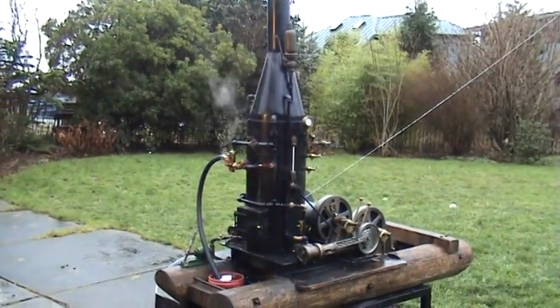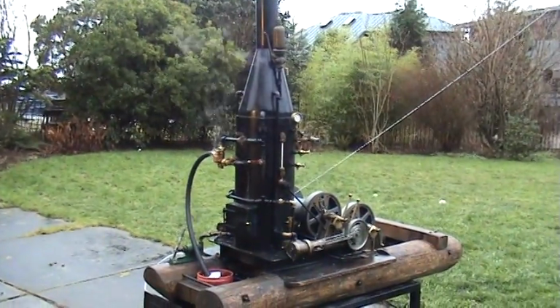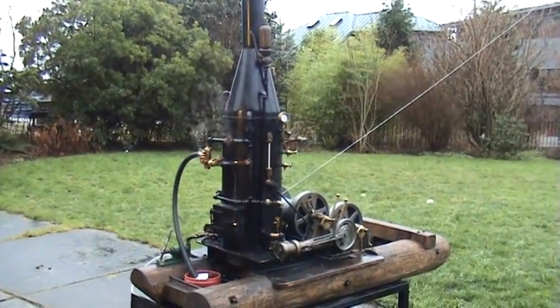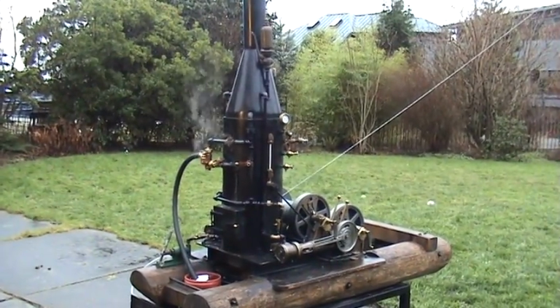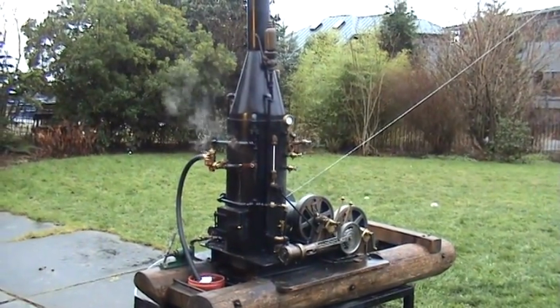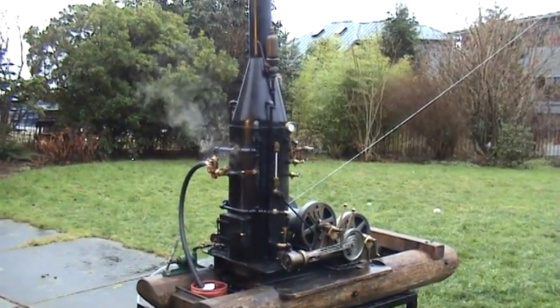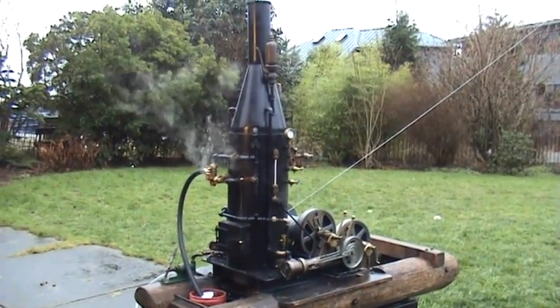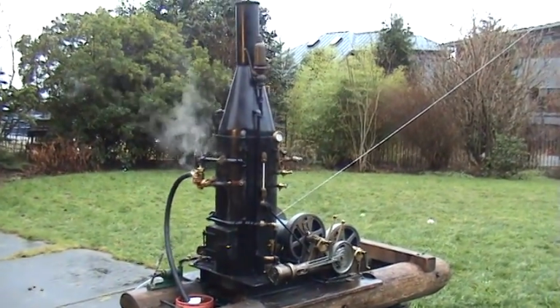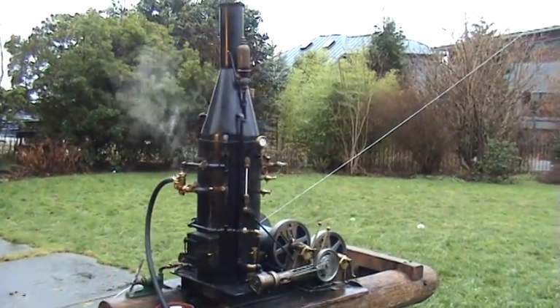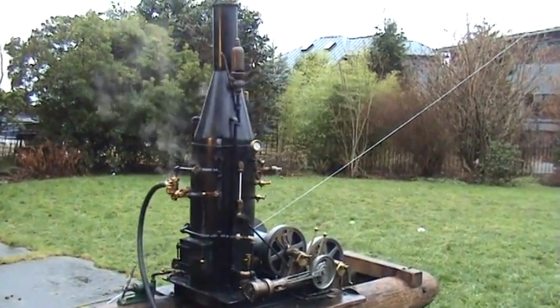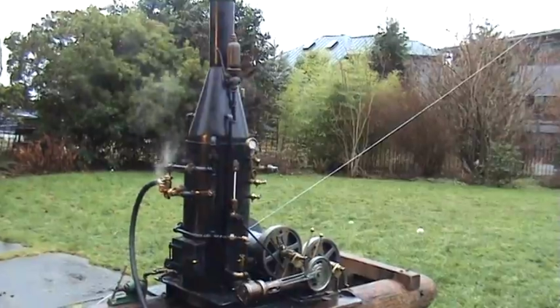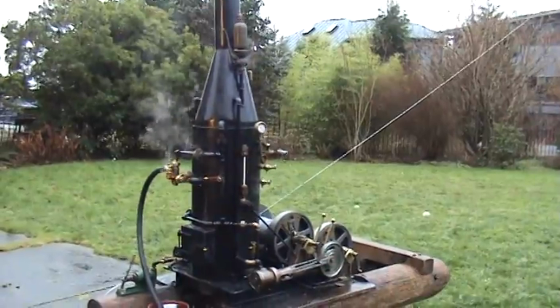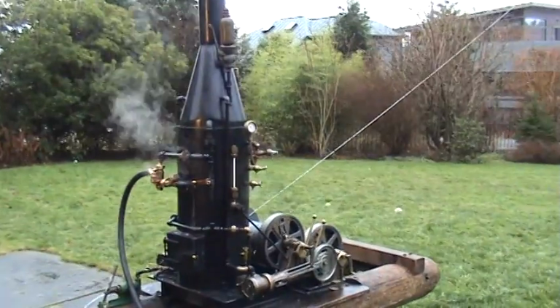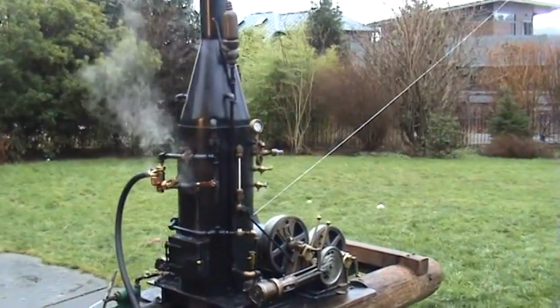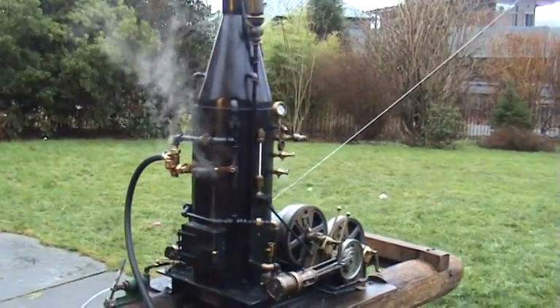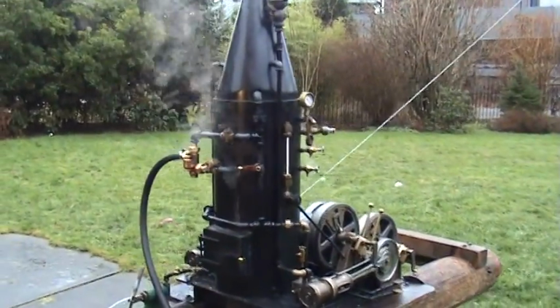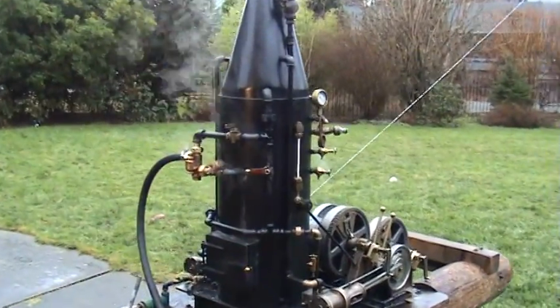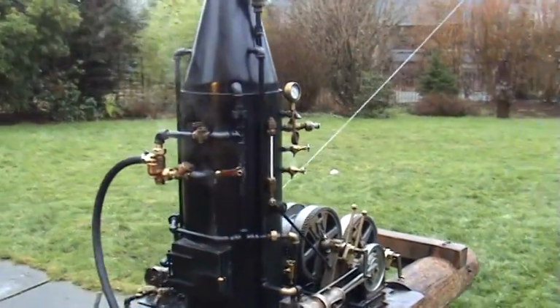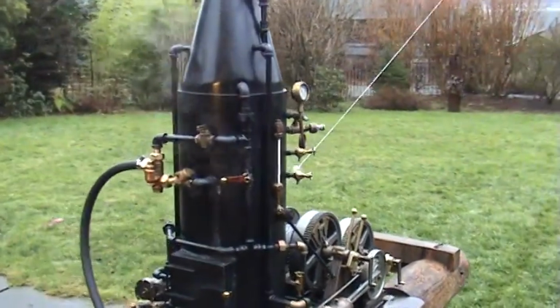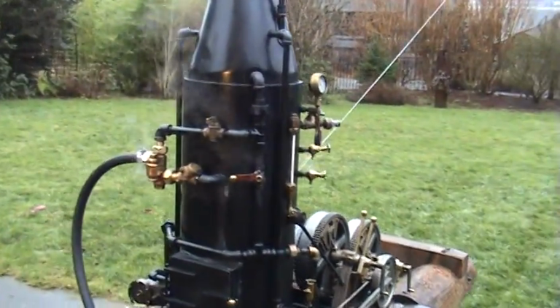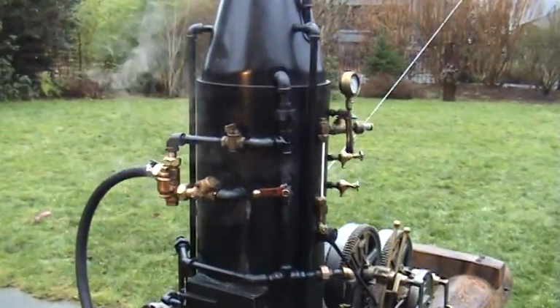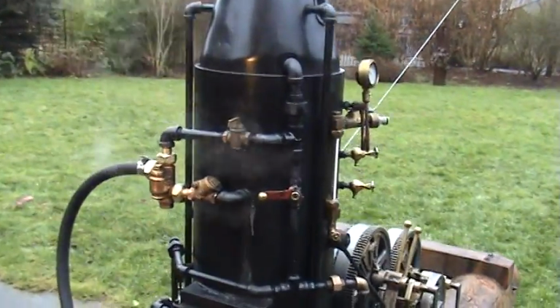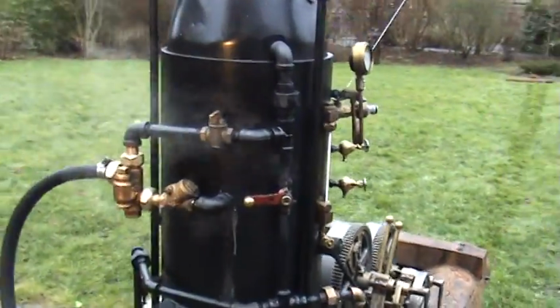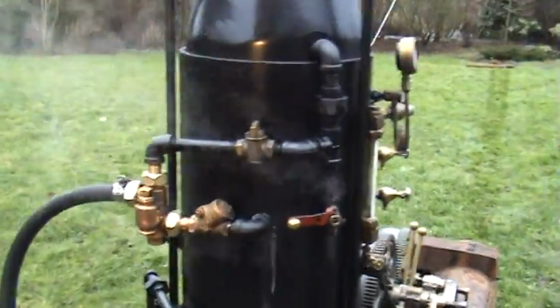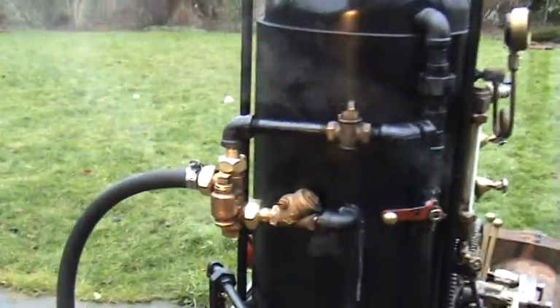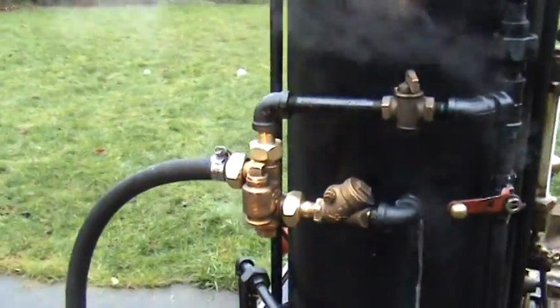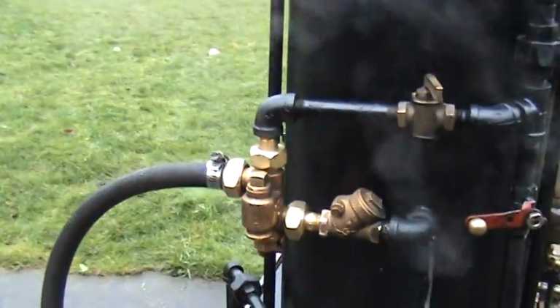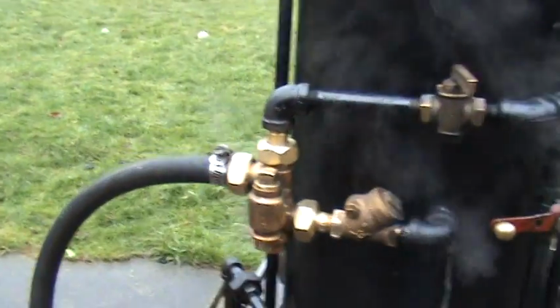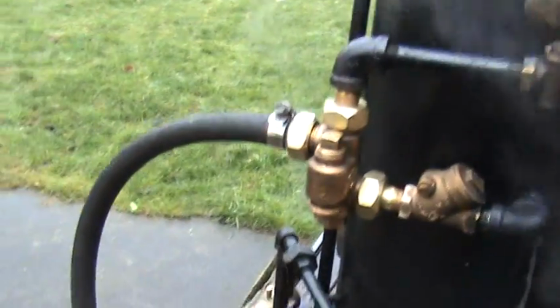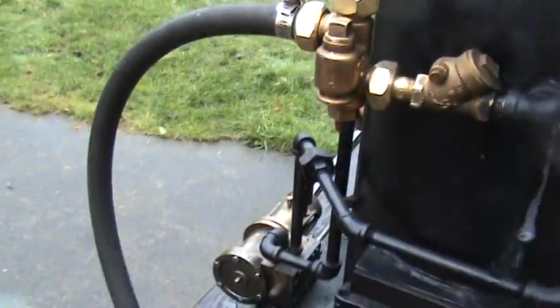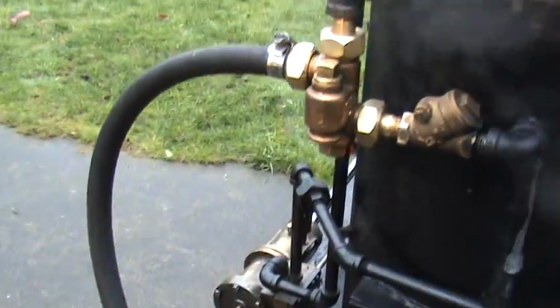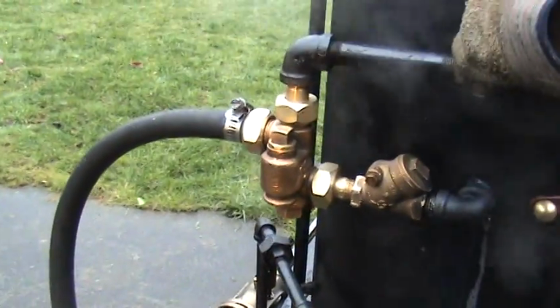We're going to run the steam injector on the donkey and go over the different features that it has — how it works and how it hauls logs in. I'll first turn on the injector to see if that works properly.